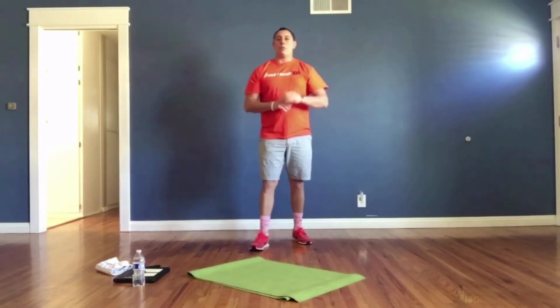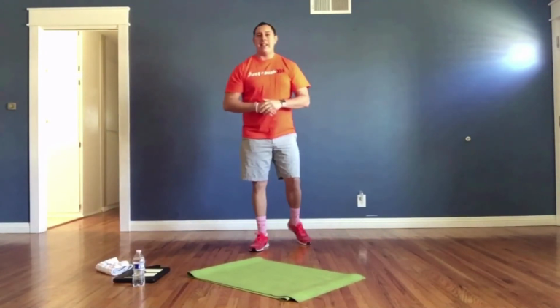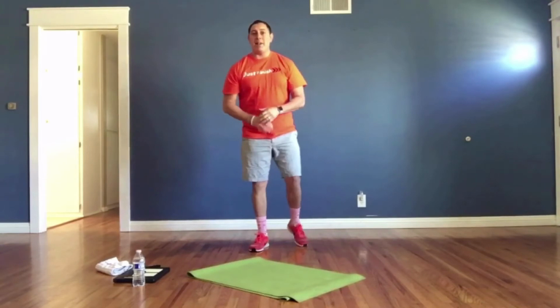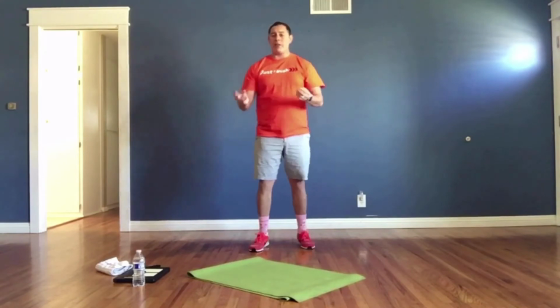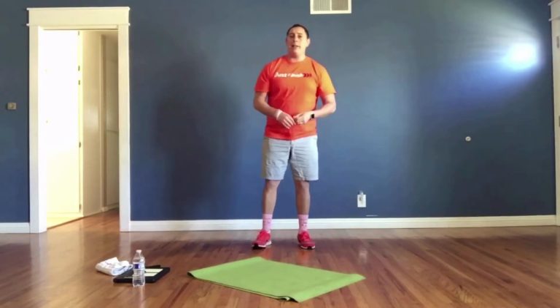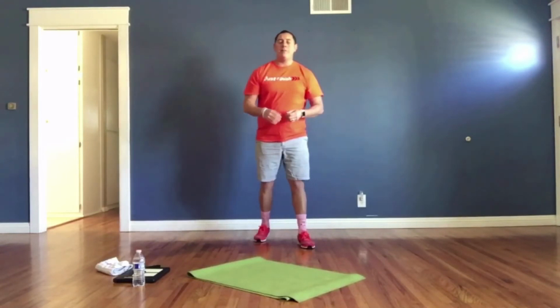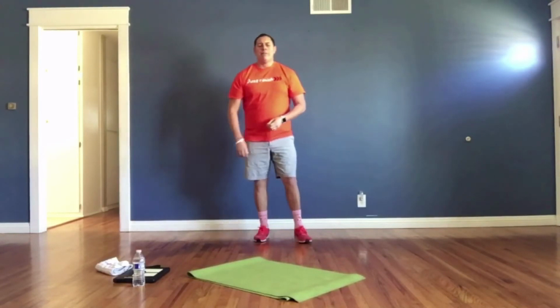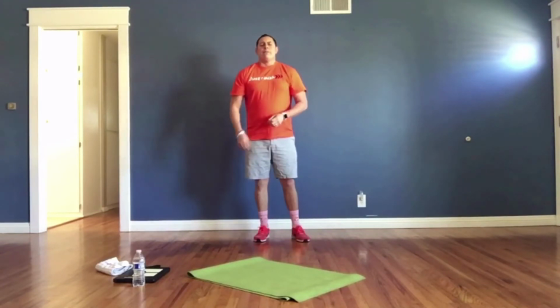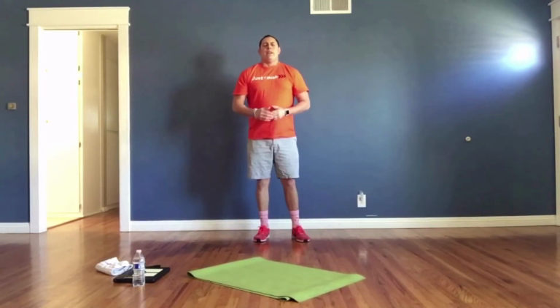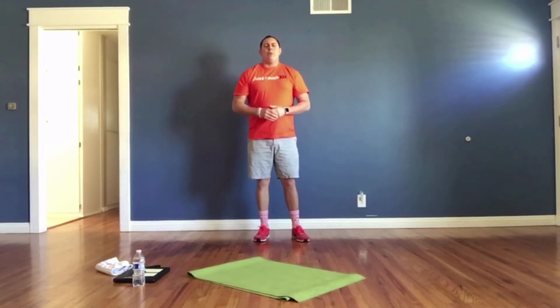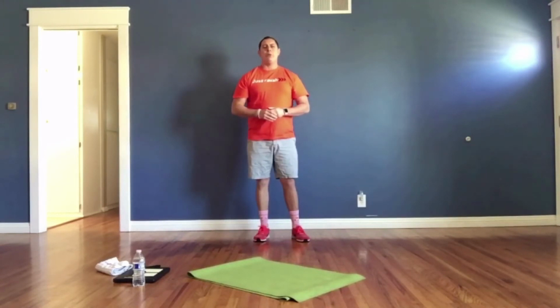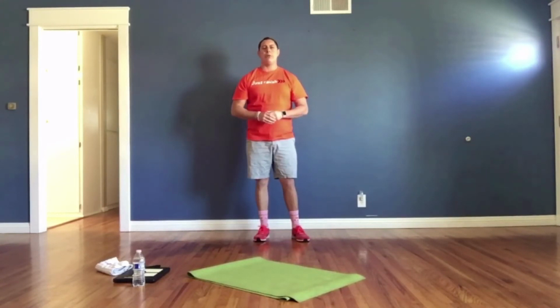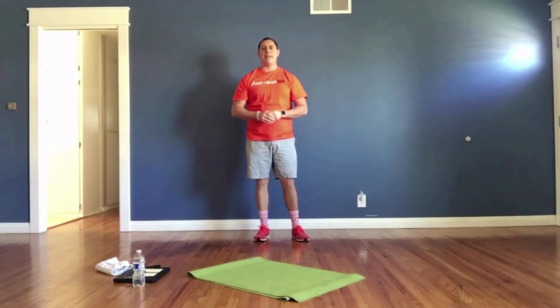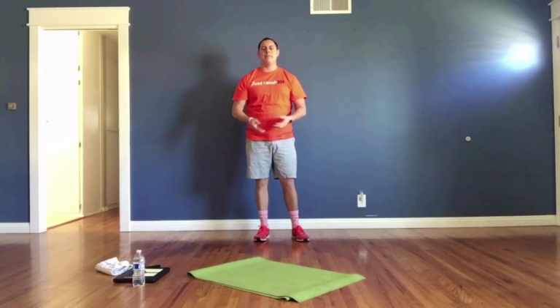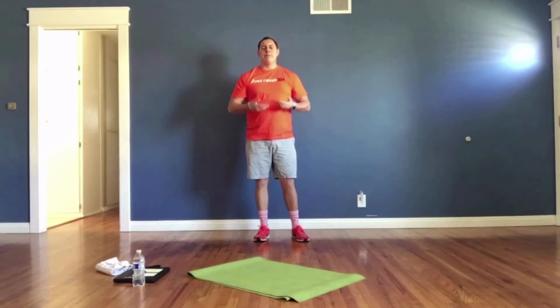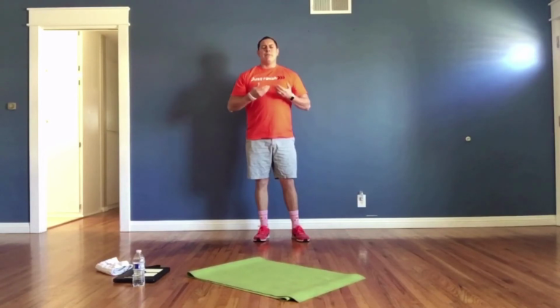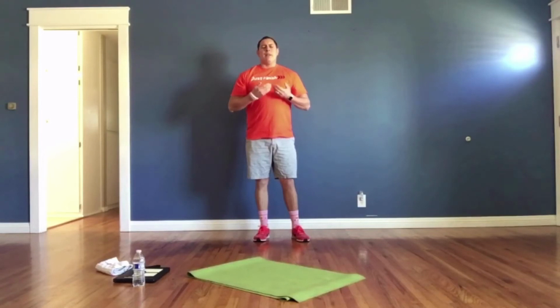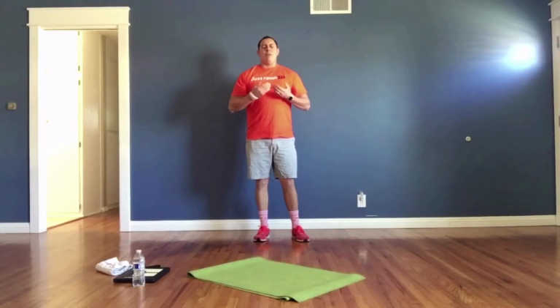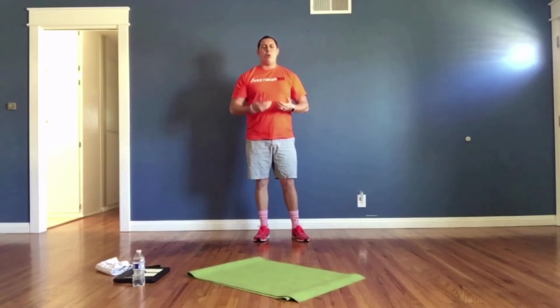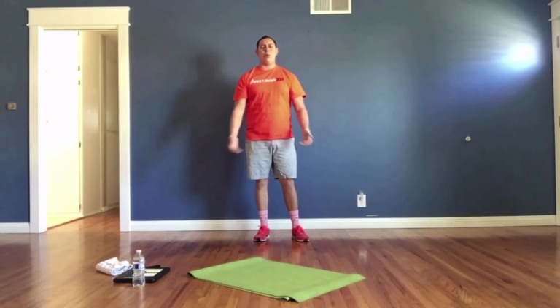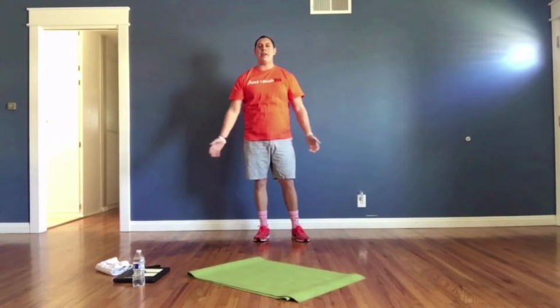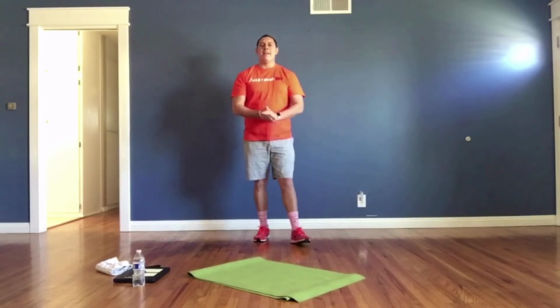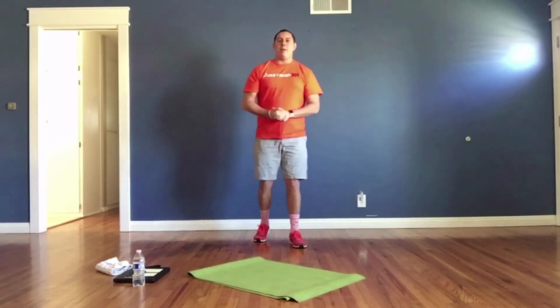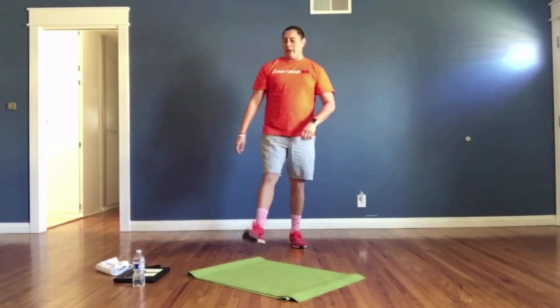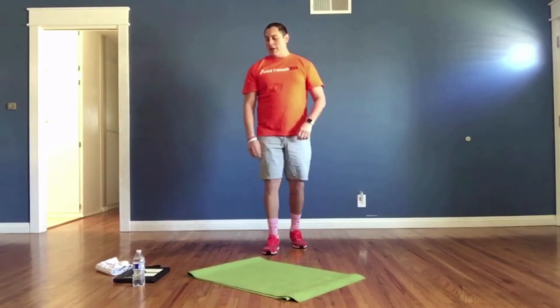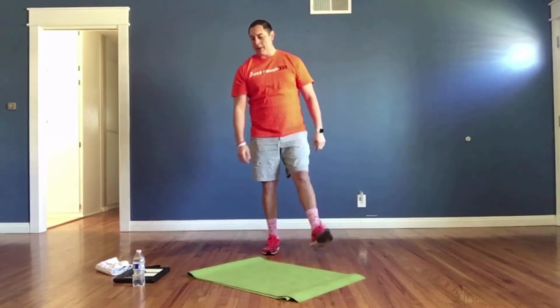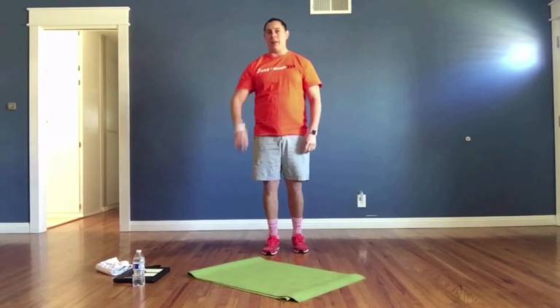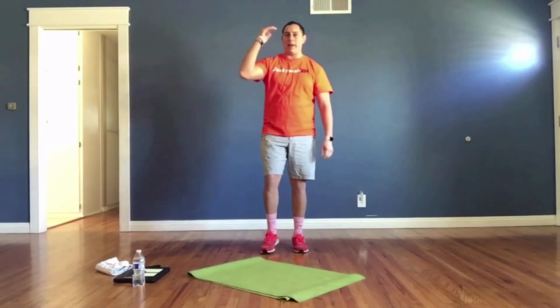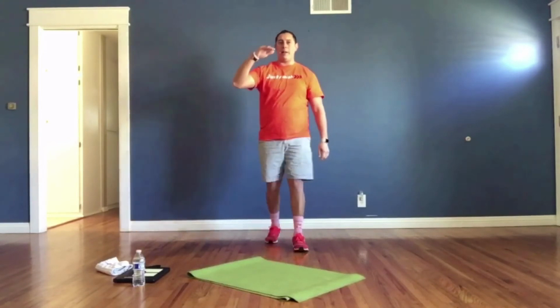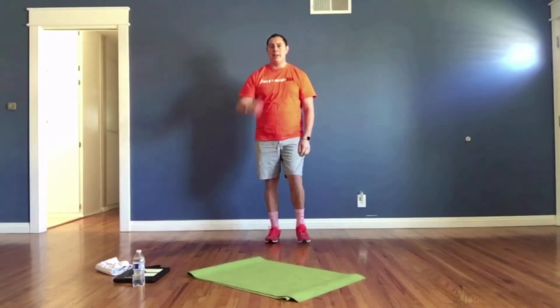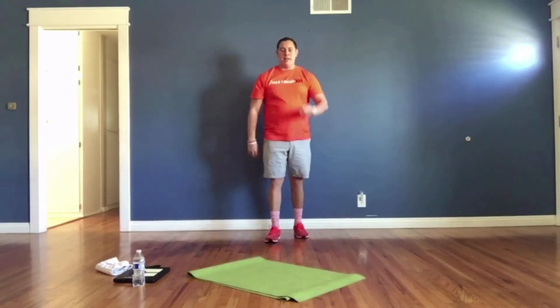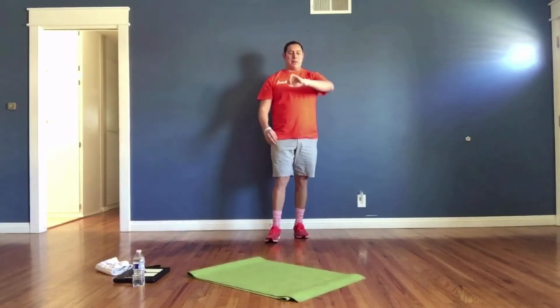Twenty seconds left. Focus on your breathing — breathe in, go, breathe in, go. All right, you're ready to go. We're going to start right back at the top. Here we go — vertical jumps!